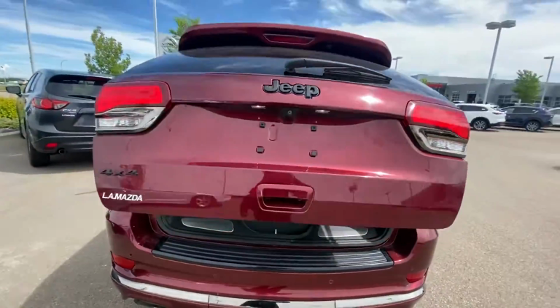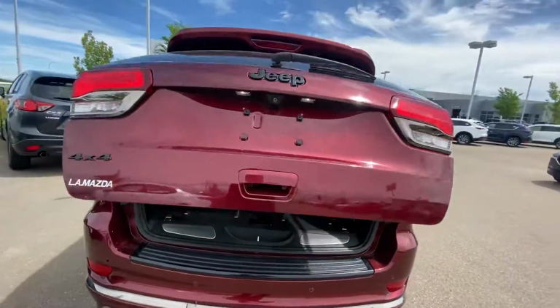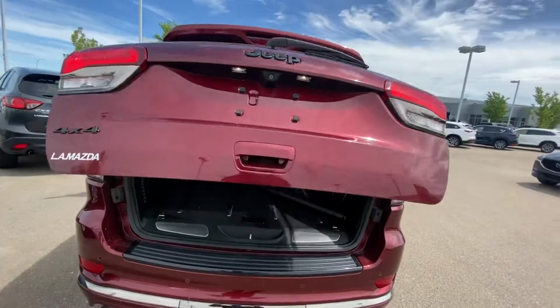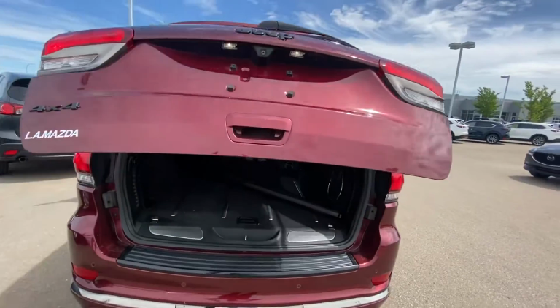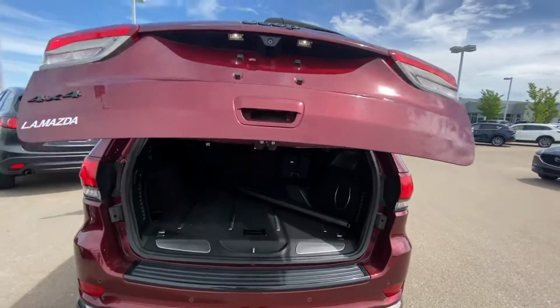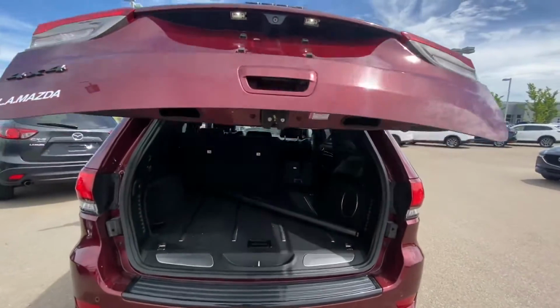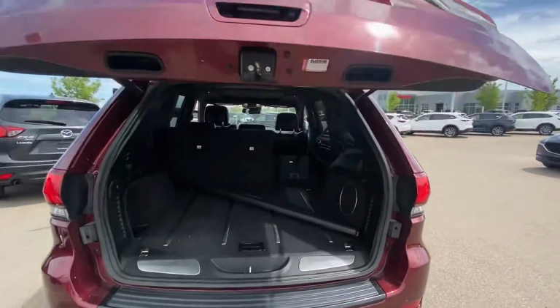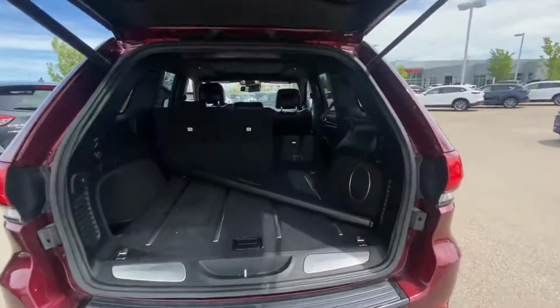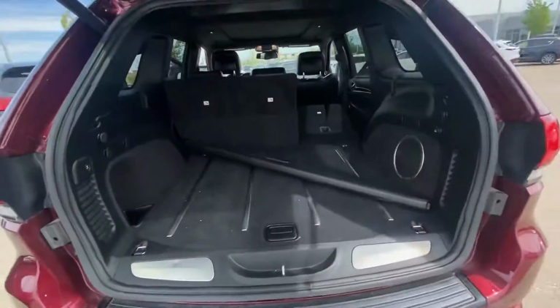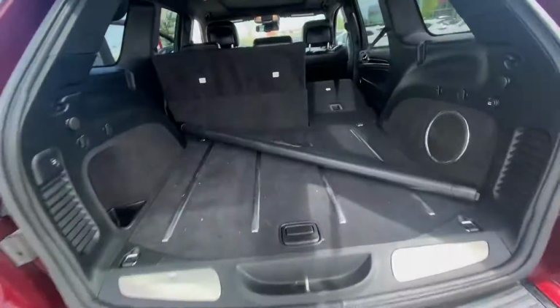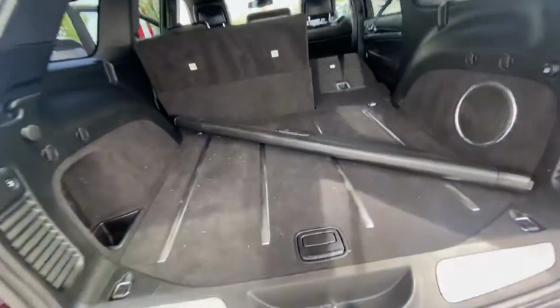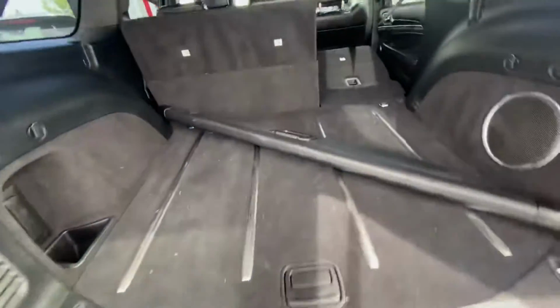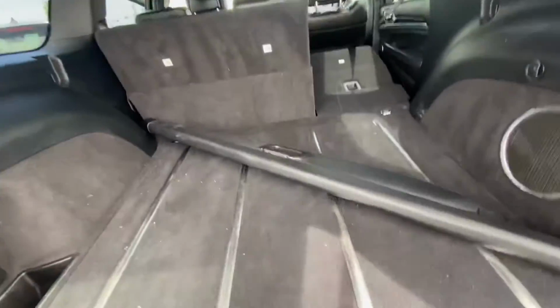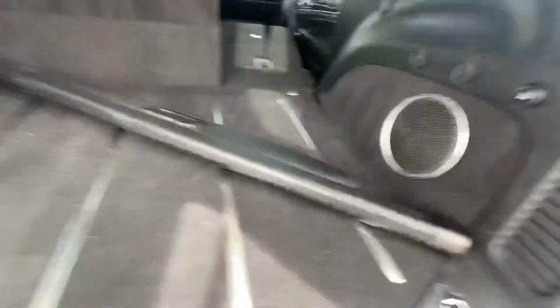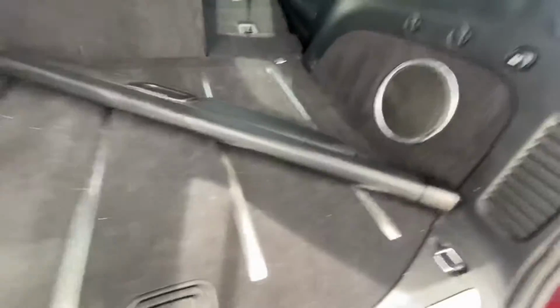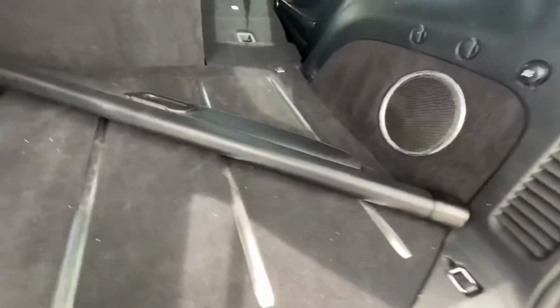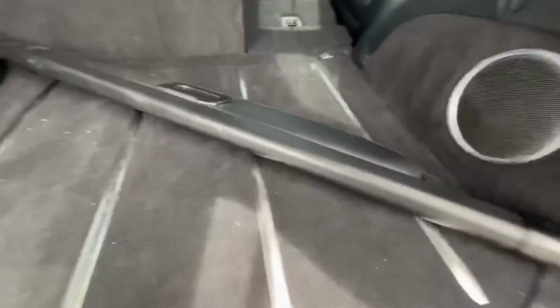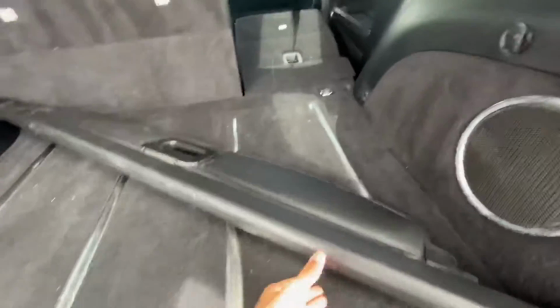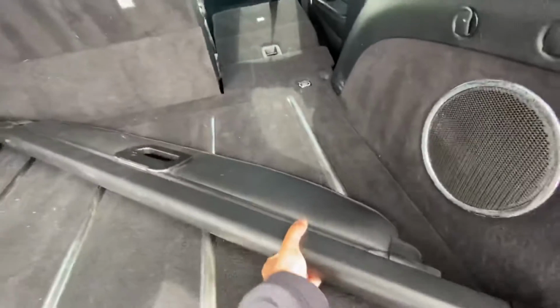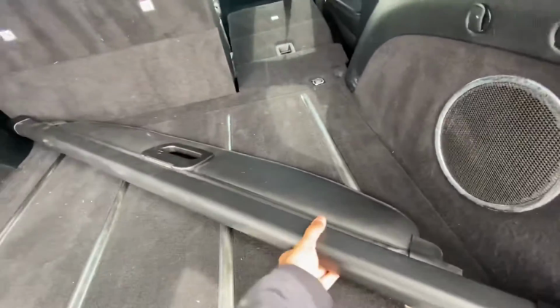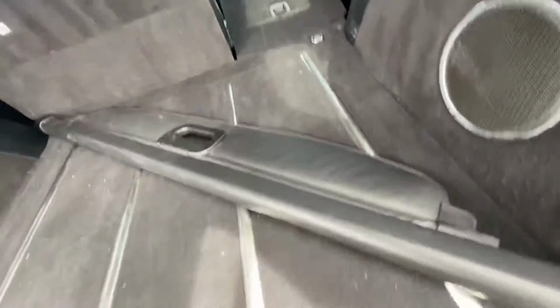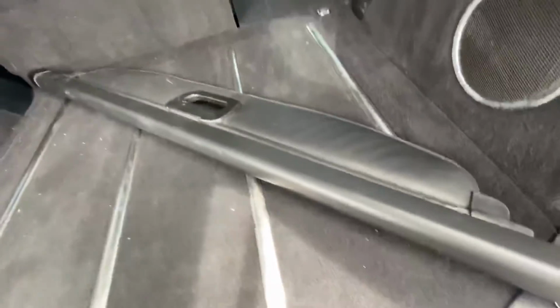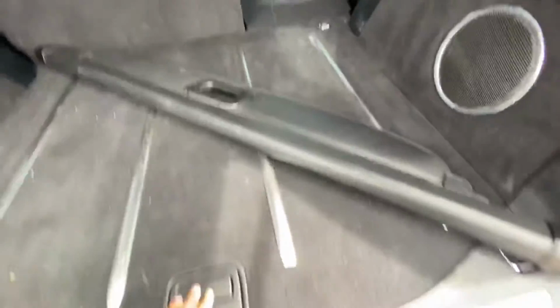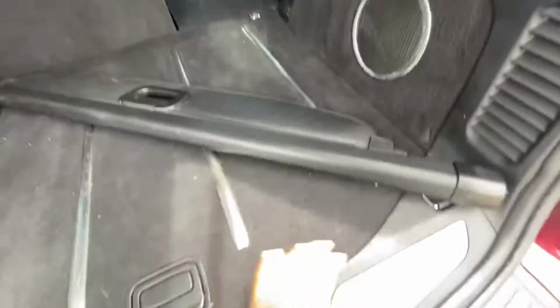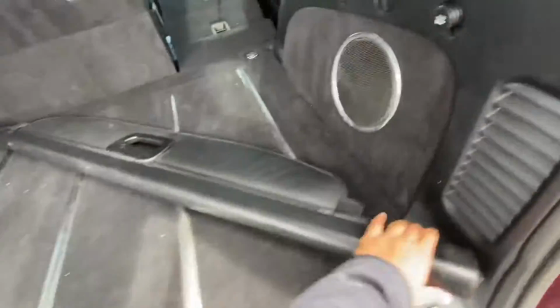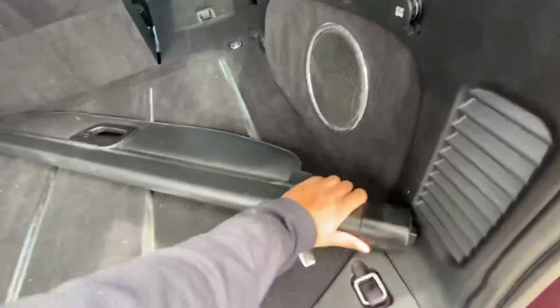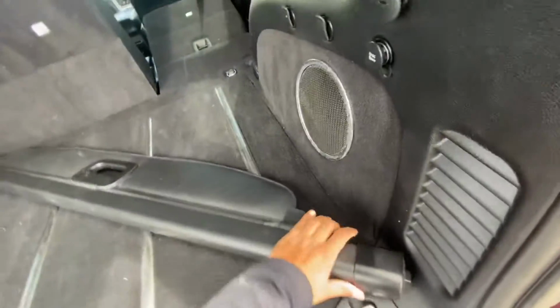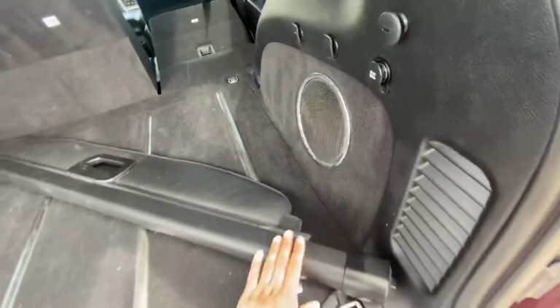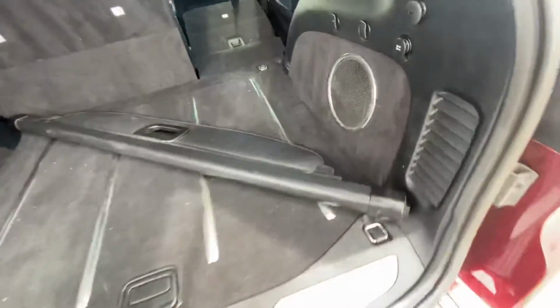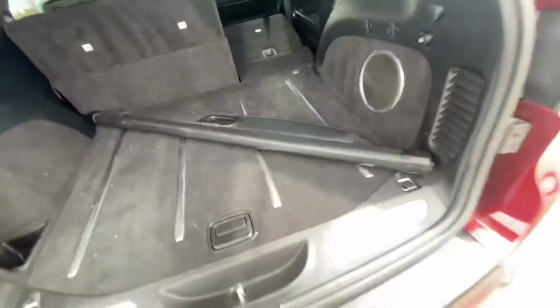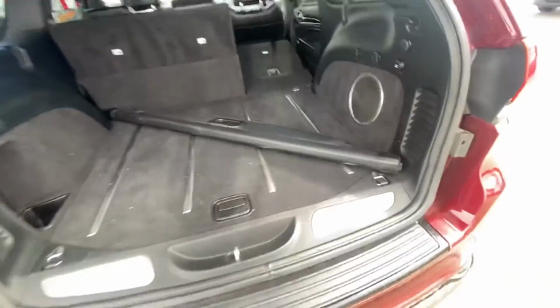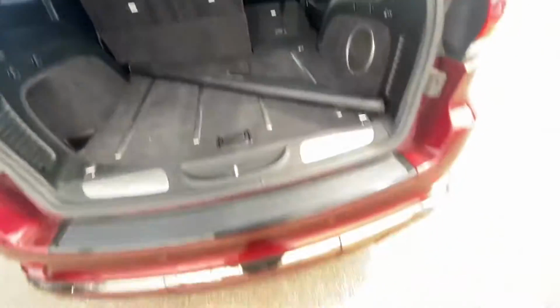It does have an automatic power lift gate — look at all that room, you can put basically whatever you want there. This privacy cover is included with the vehicle.